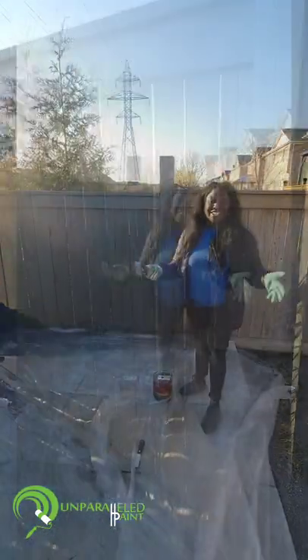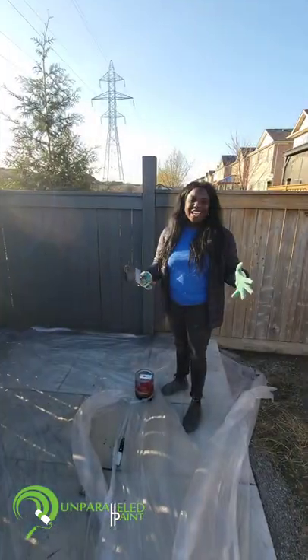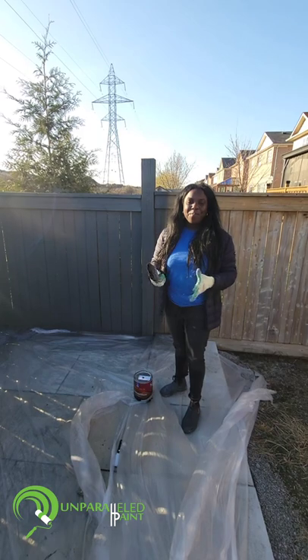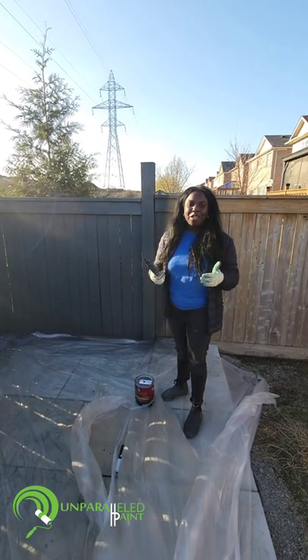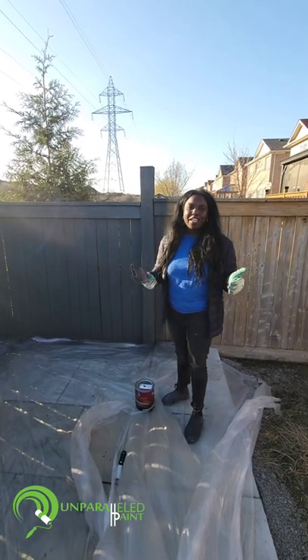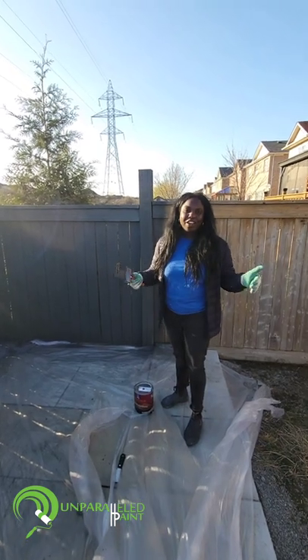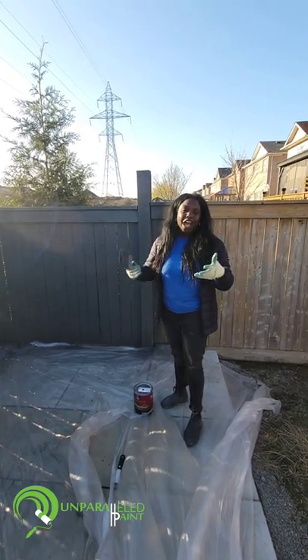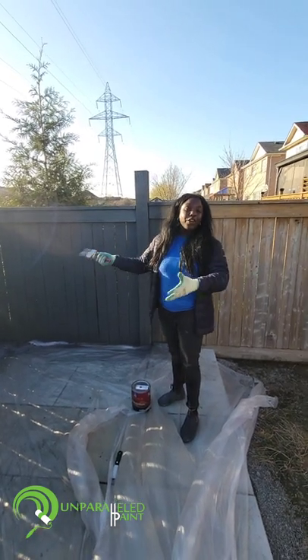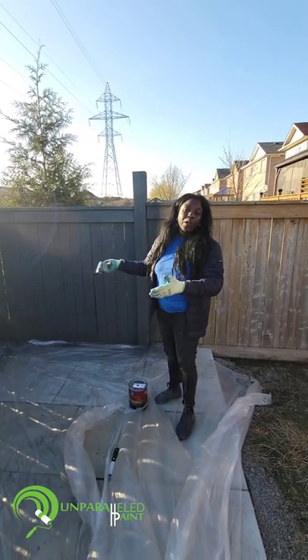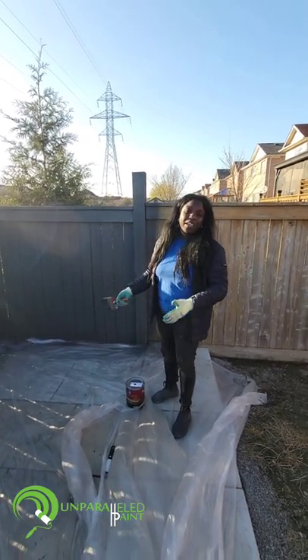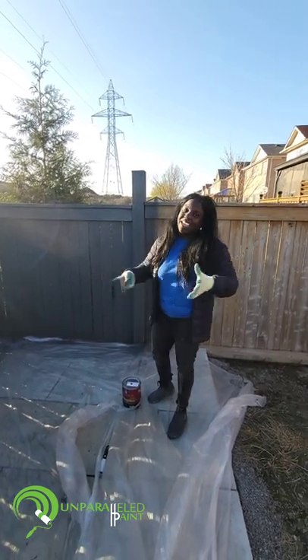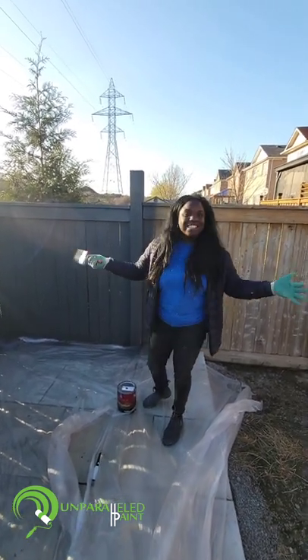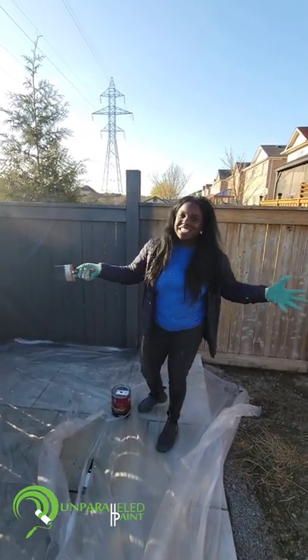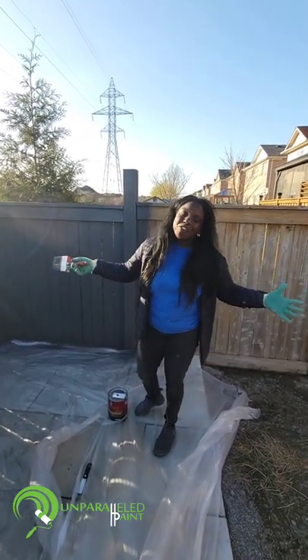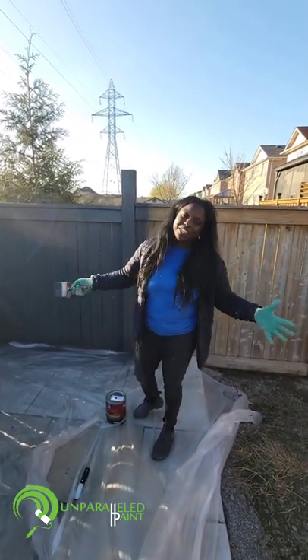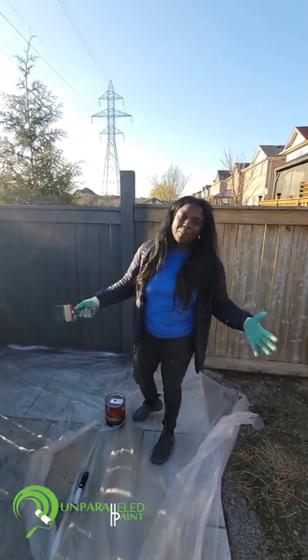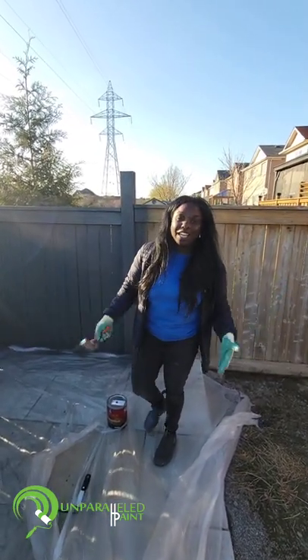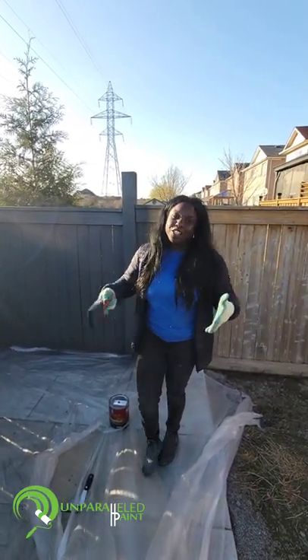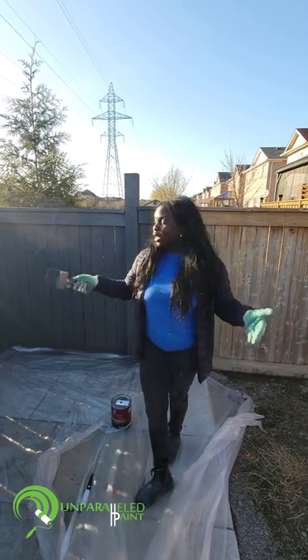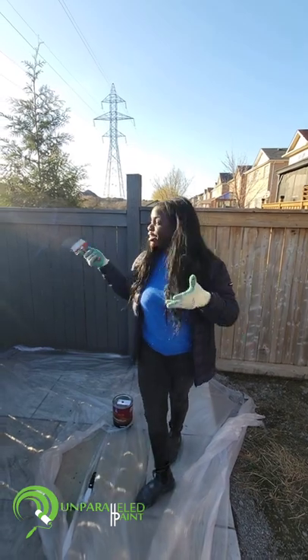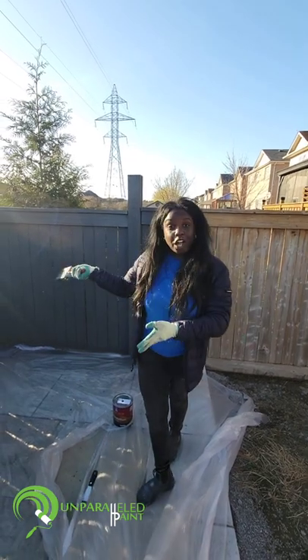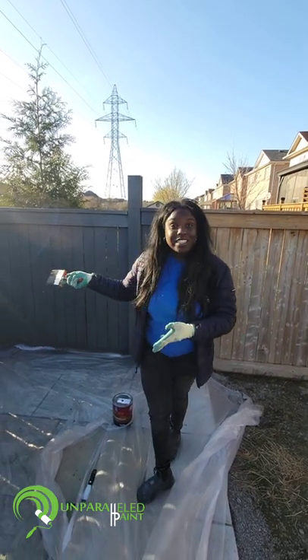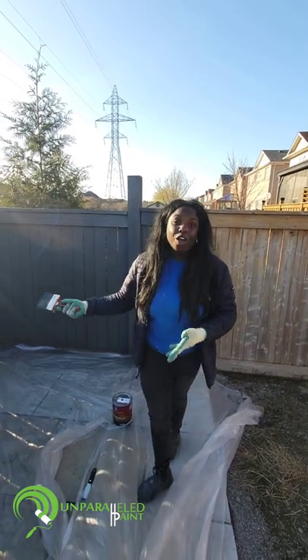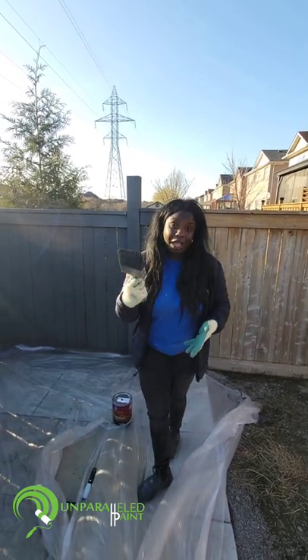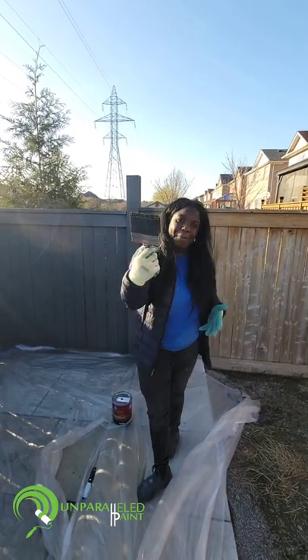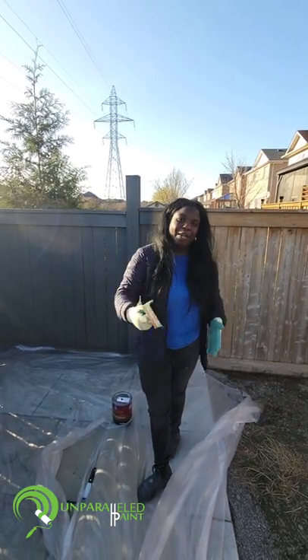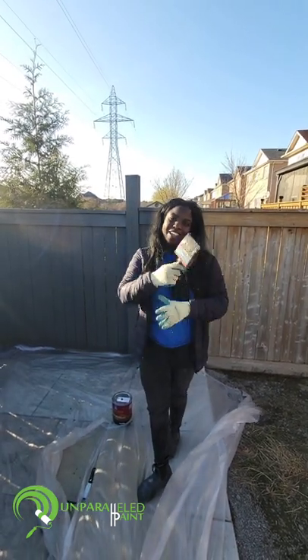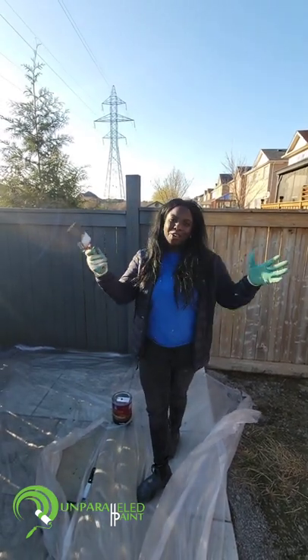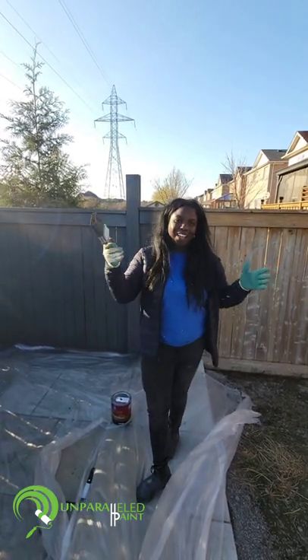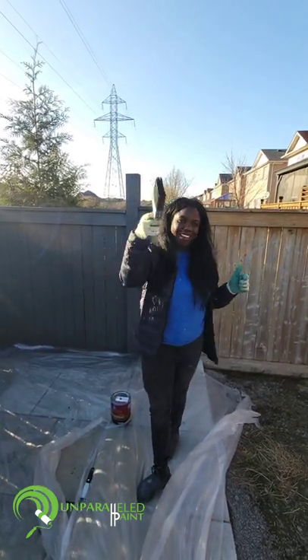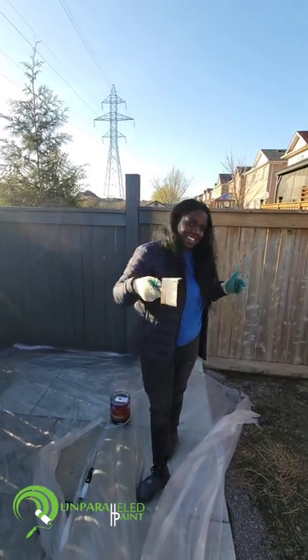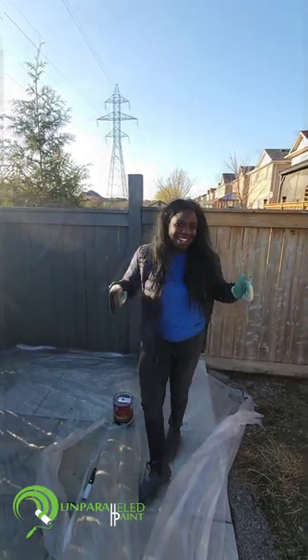First get unparalleled paint here, out here in Whitney, until you see them for exterior painting. So we got some solid stain going, back brushing, the whole nine. Let's go!